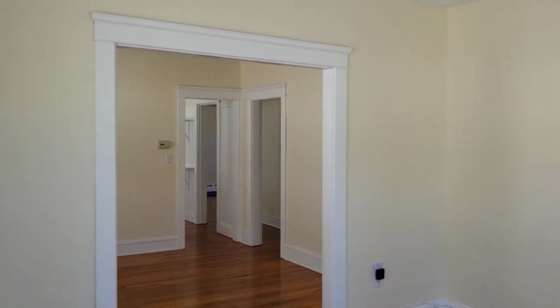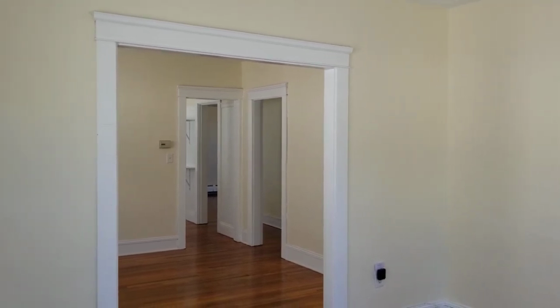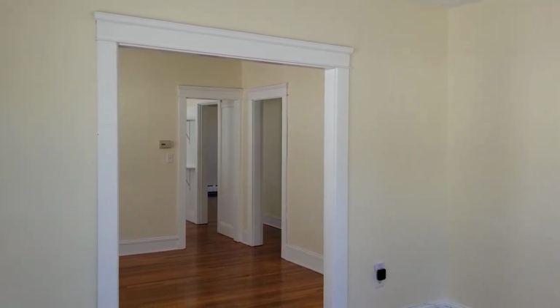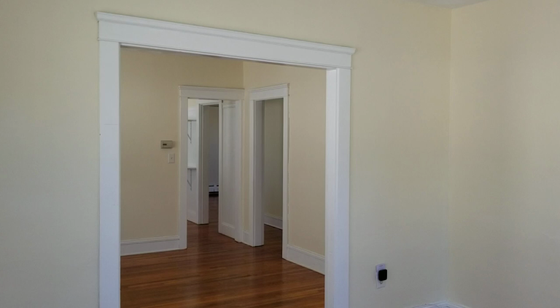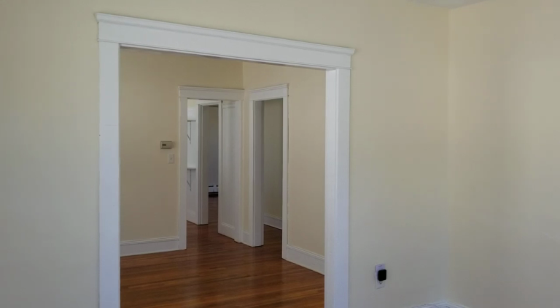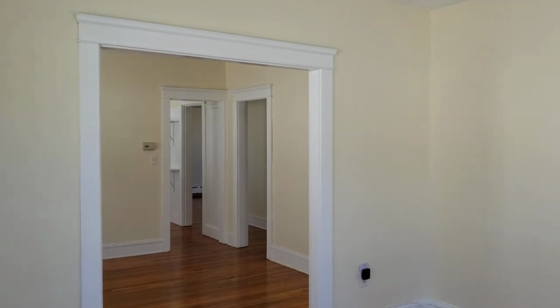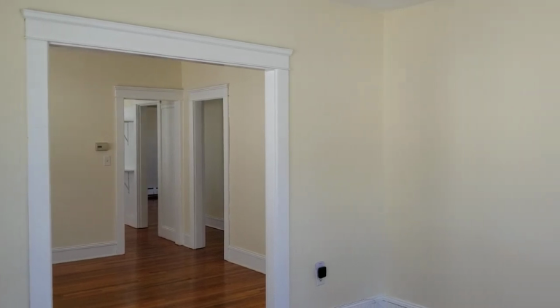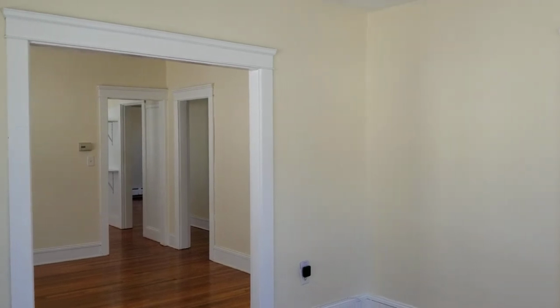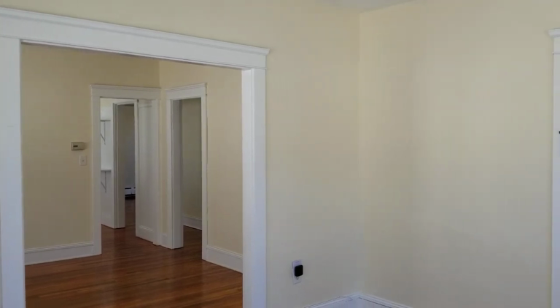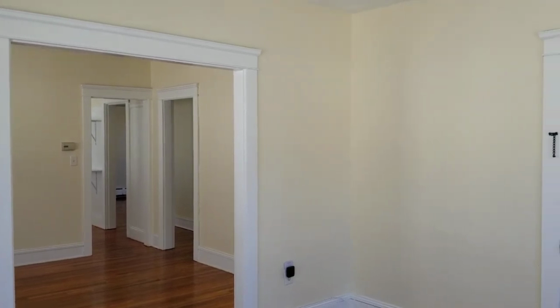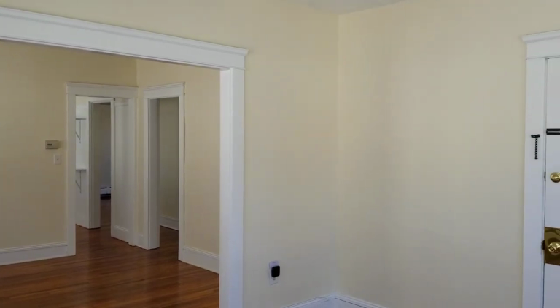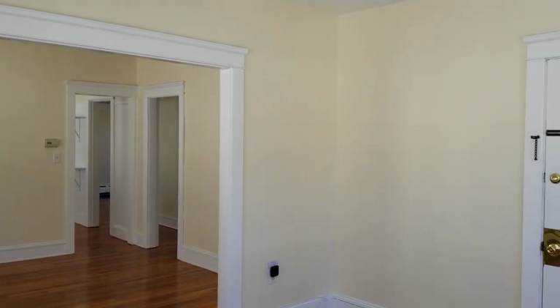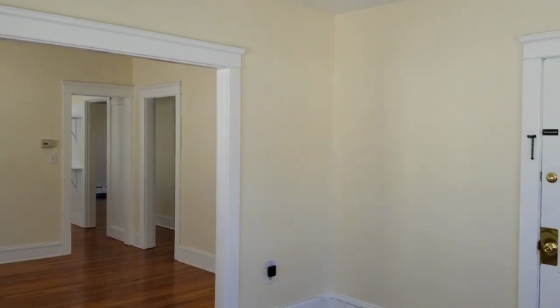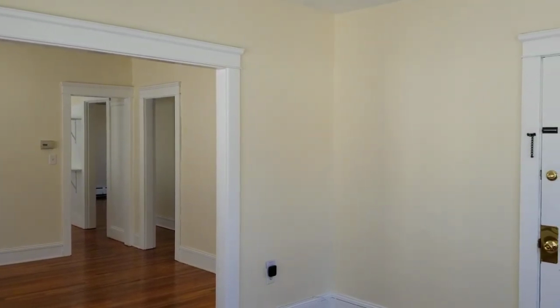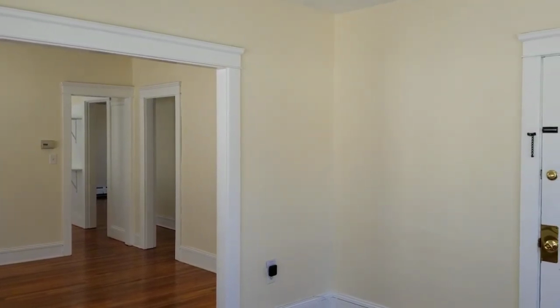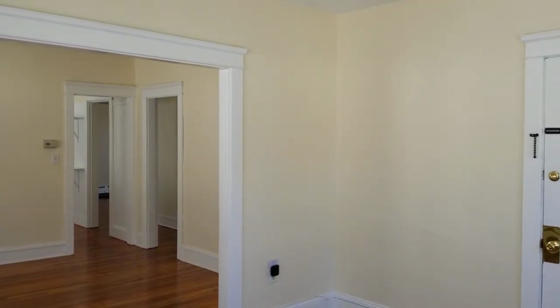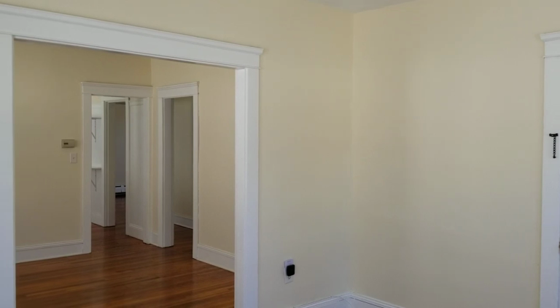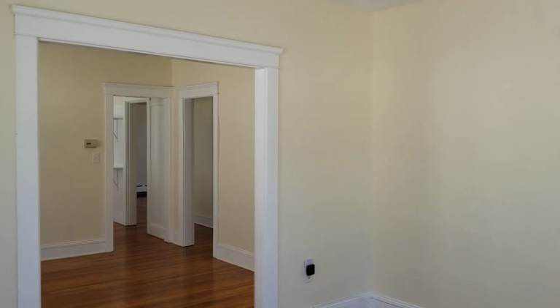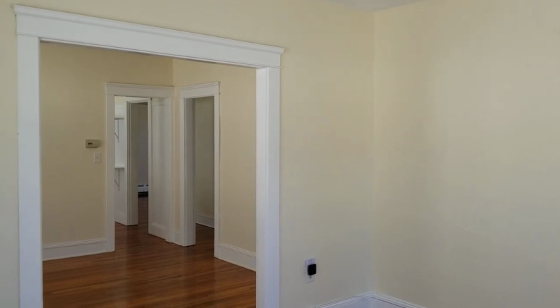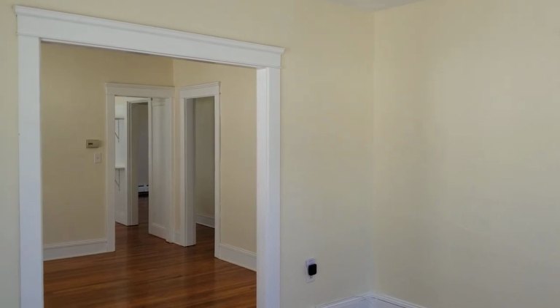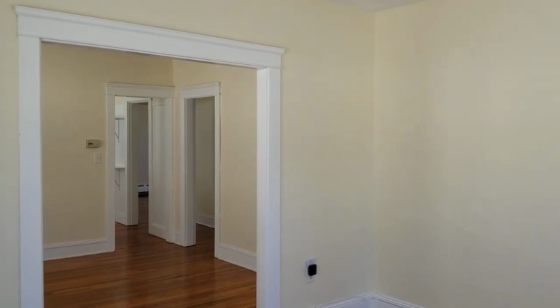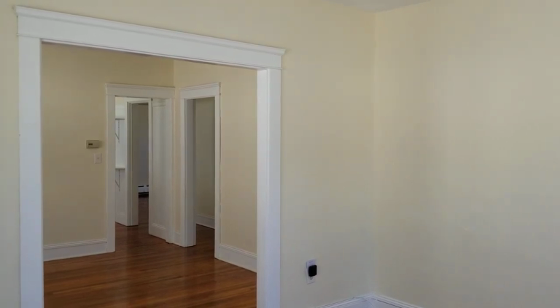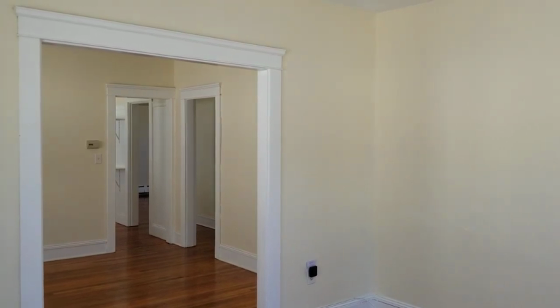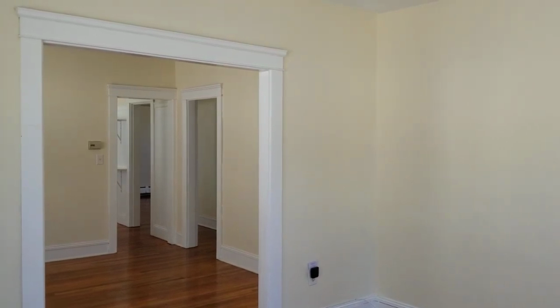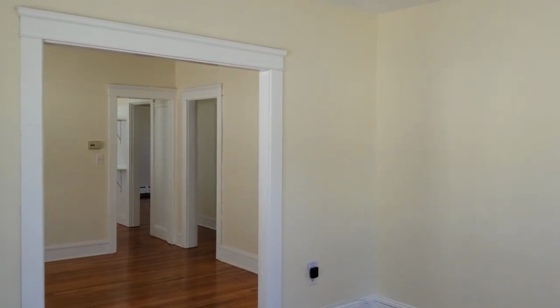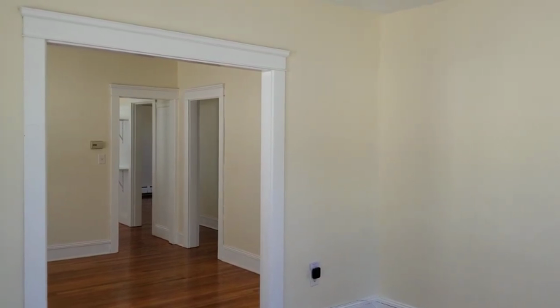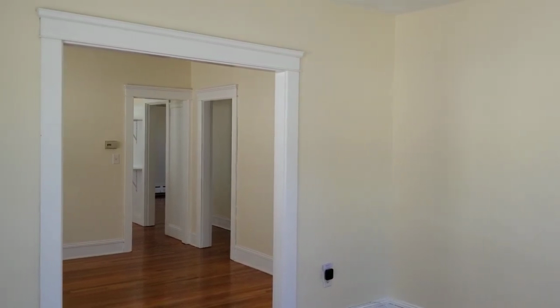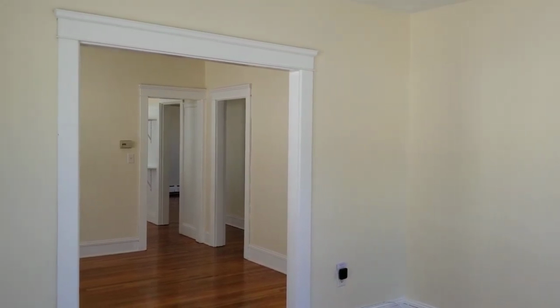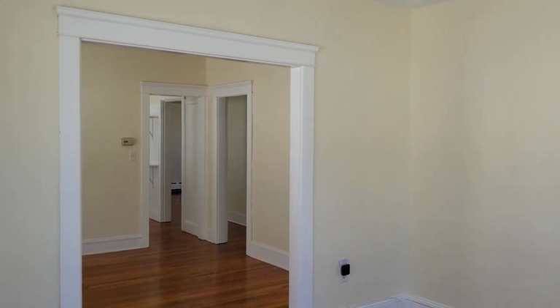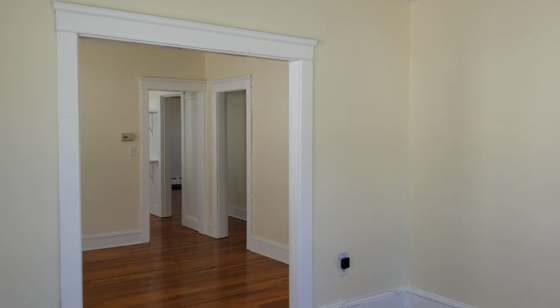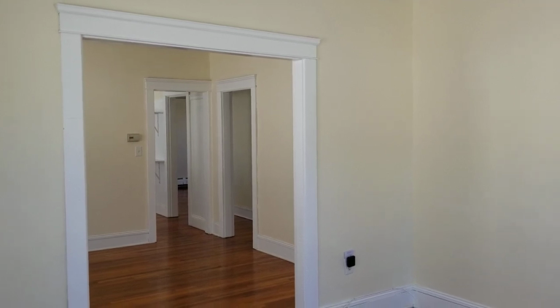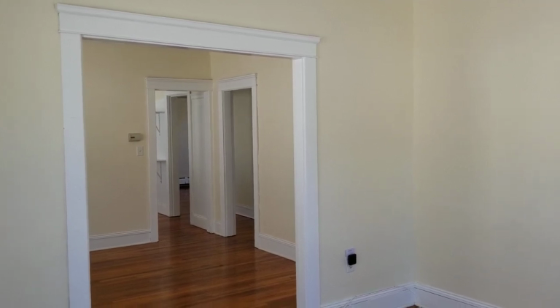Before I begin the walkthrough for this property, I'd like to remind everybody as always to please subscribe to our Nexus Property Management YouTube channel so you can keep up to date with all the listings that we publish on our website, and of course any news related to real estate and property management.